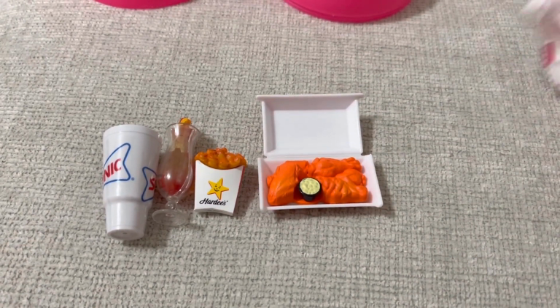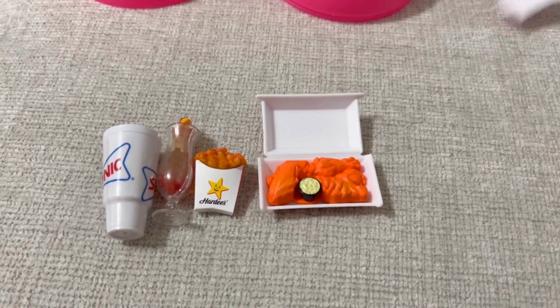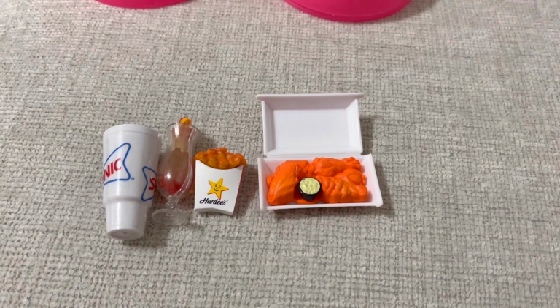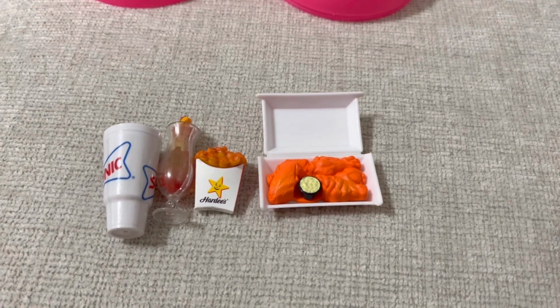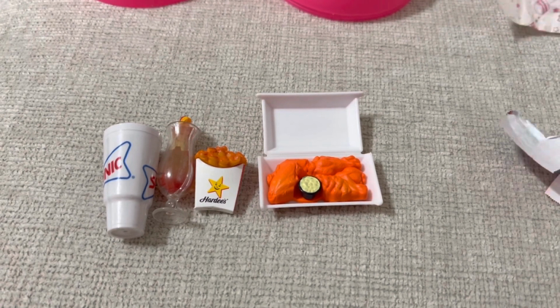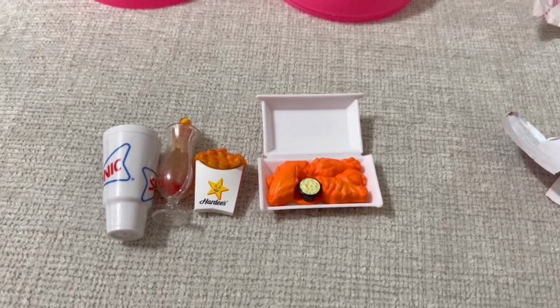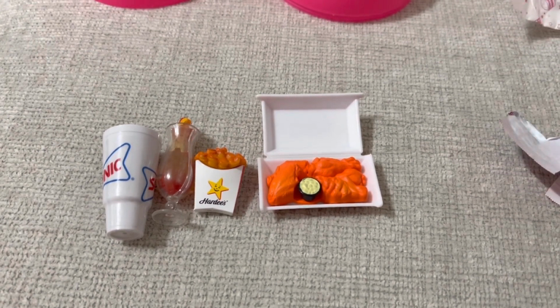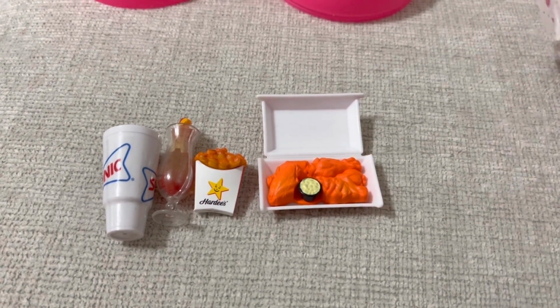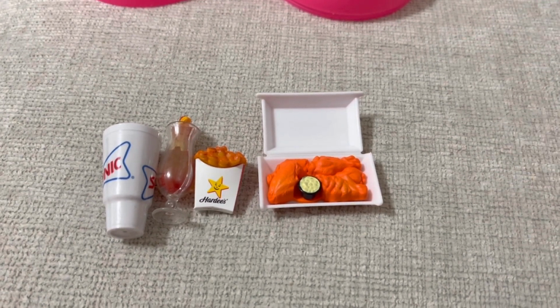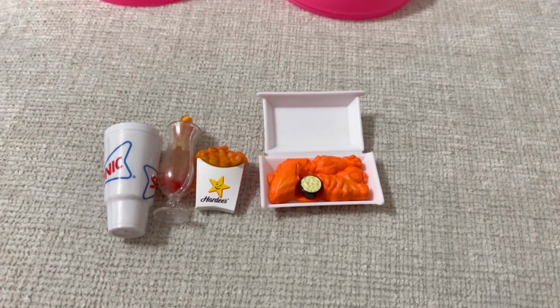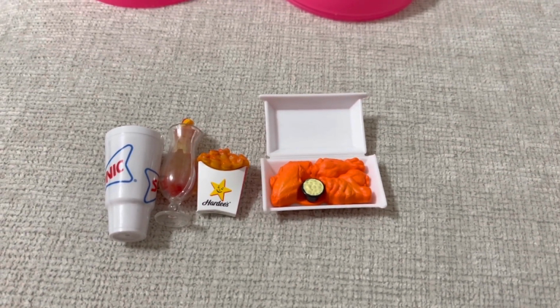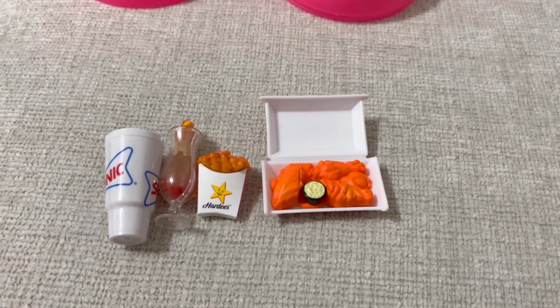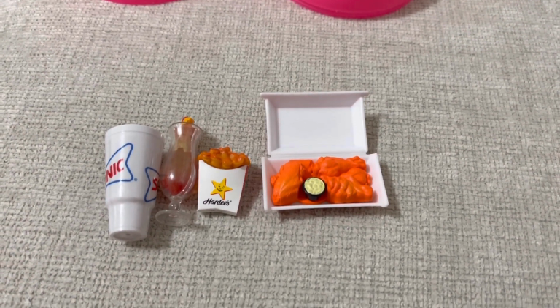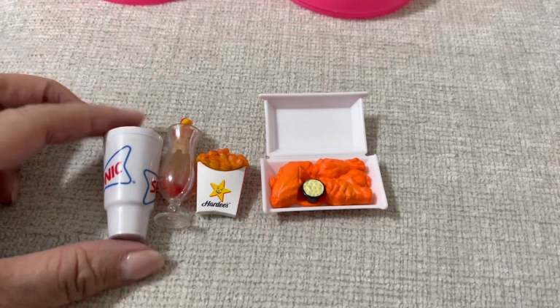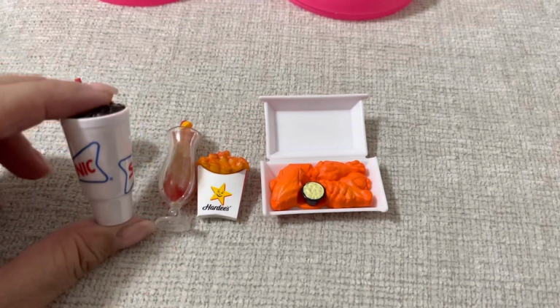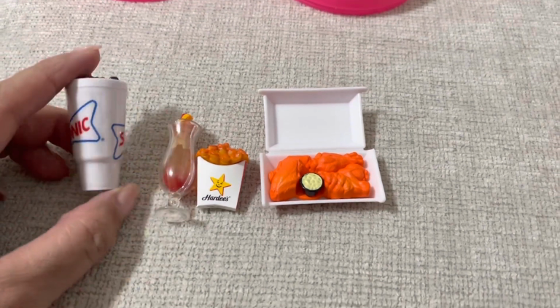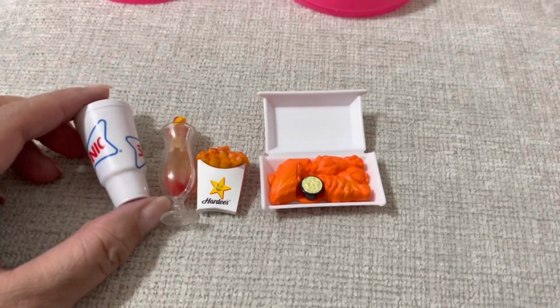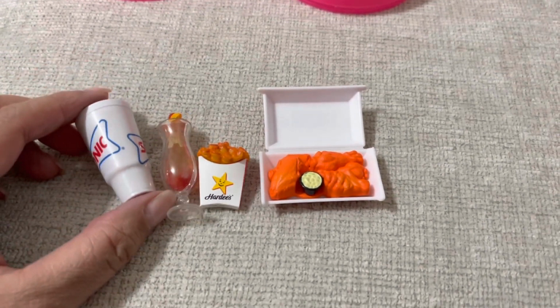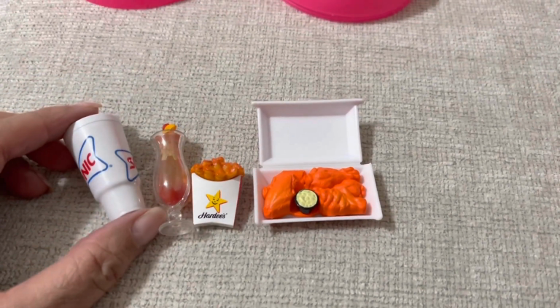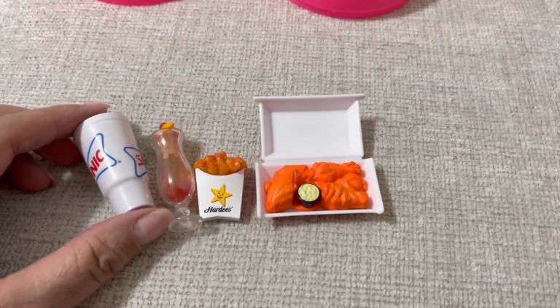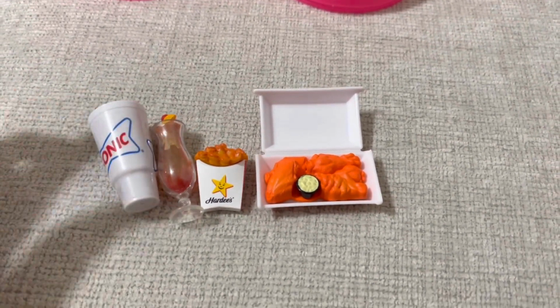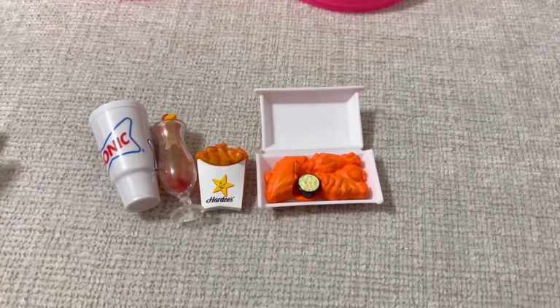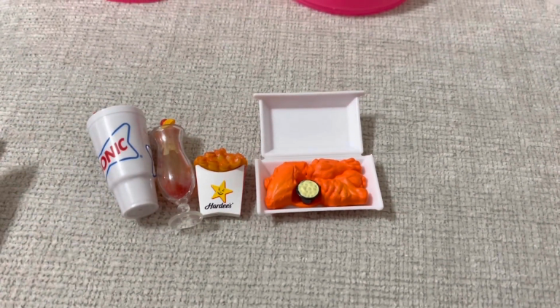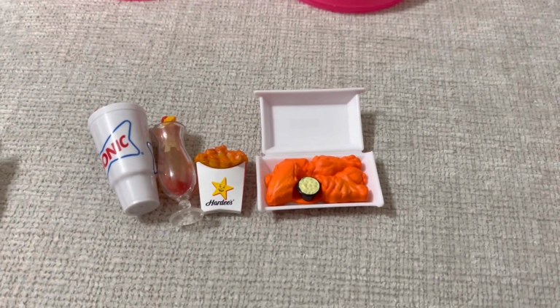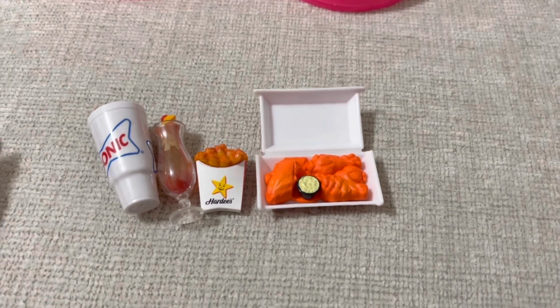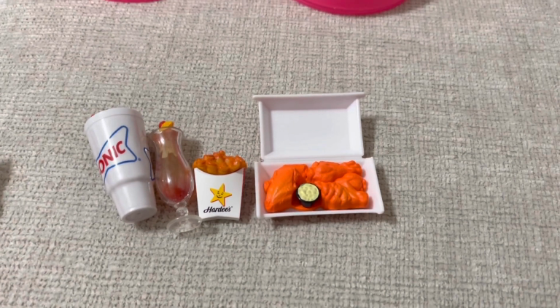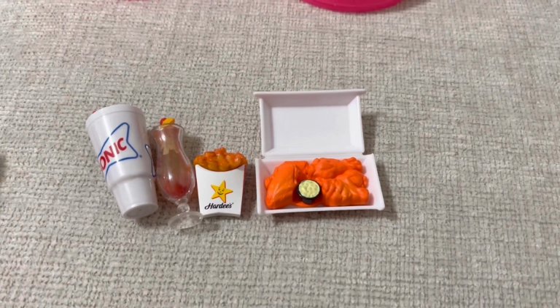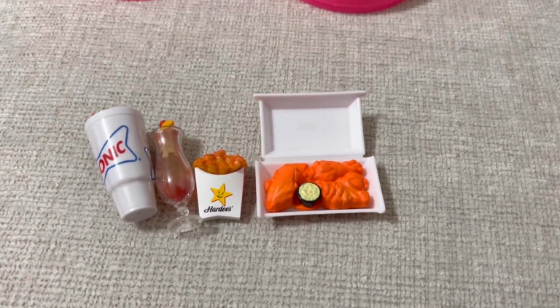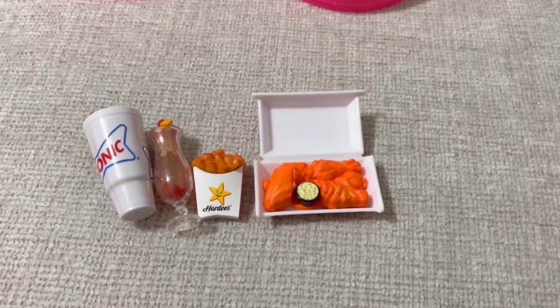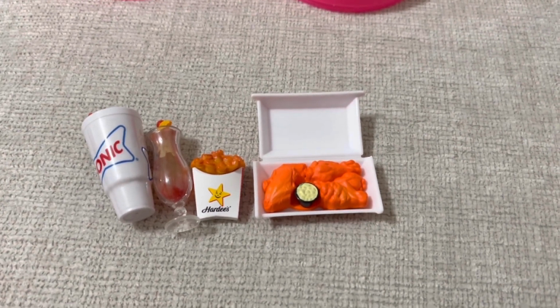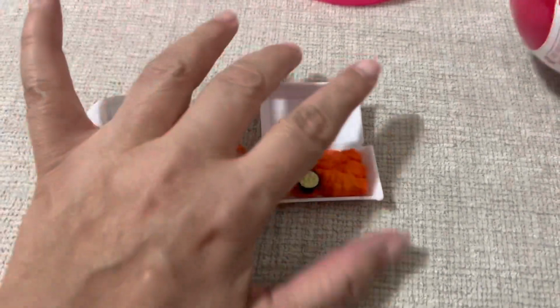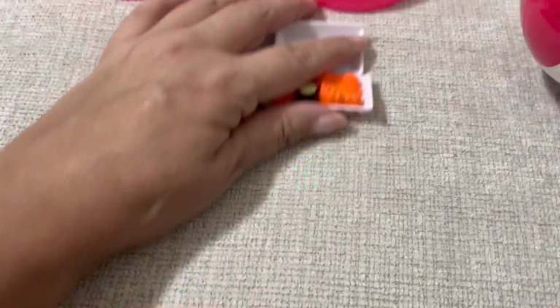I'm missing one. Is this supposed to be three or four? Is this supposed to be four or five? This is a big Slurpee for Blythe though. I don't know what I did with the other one. Let's go ahead and open the other ball.